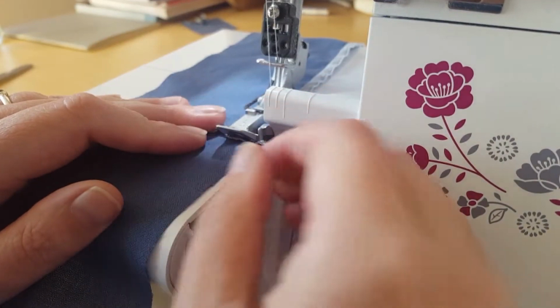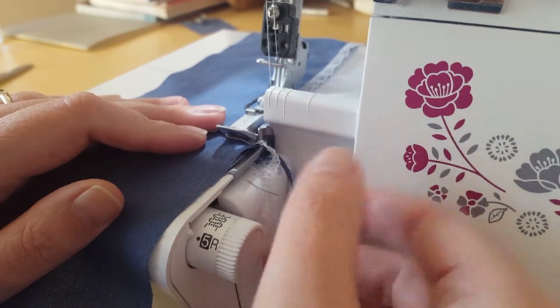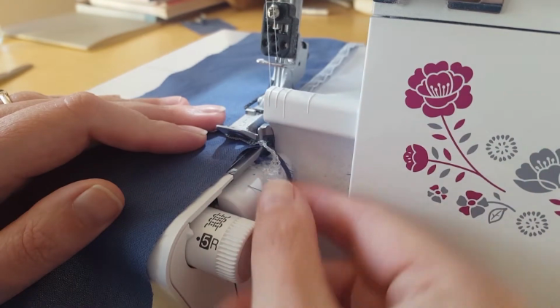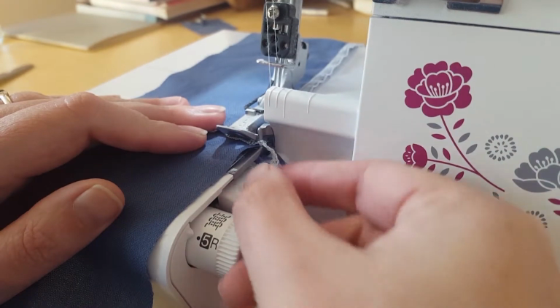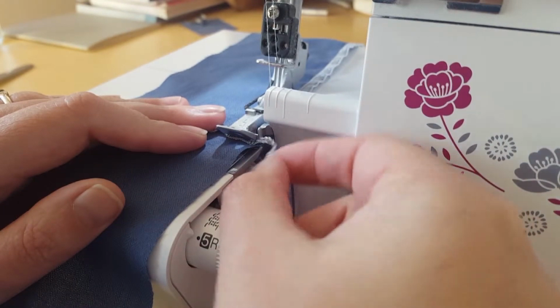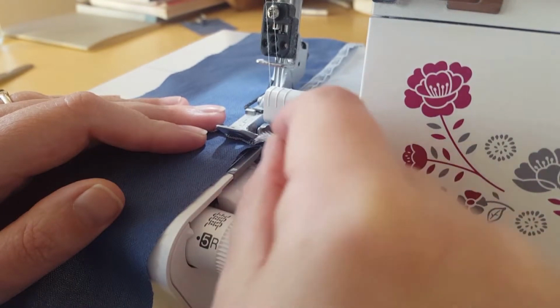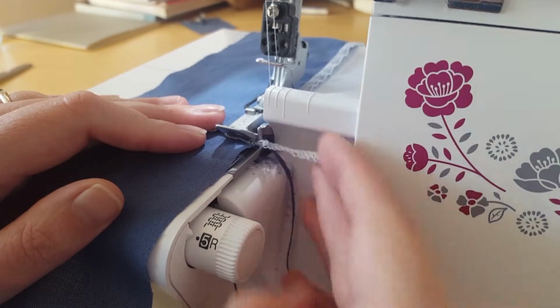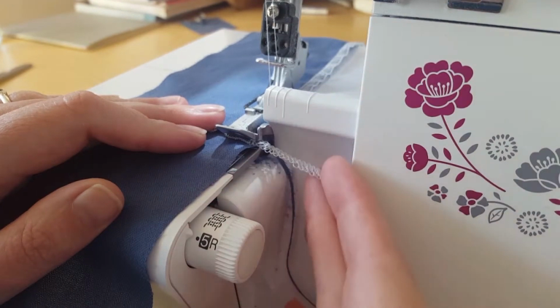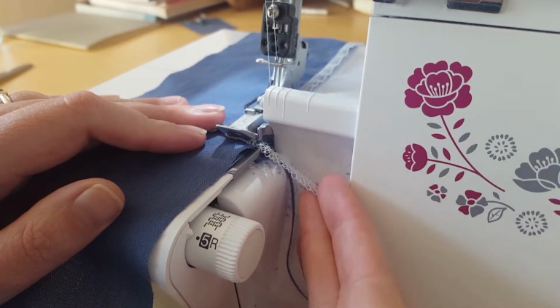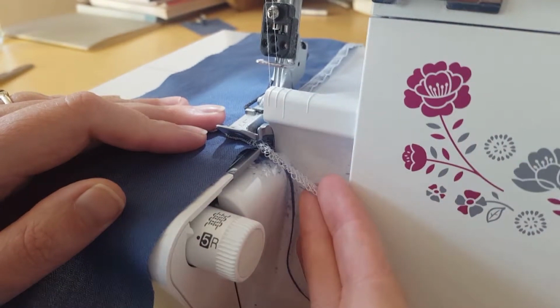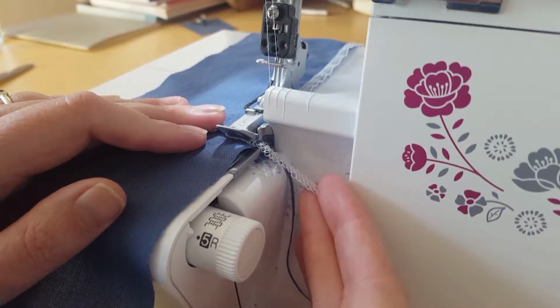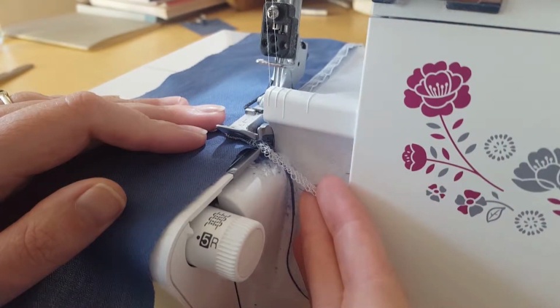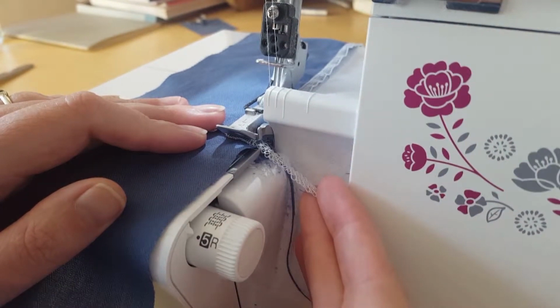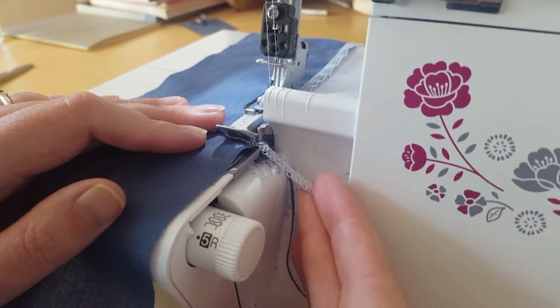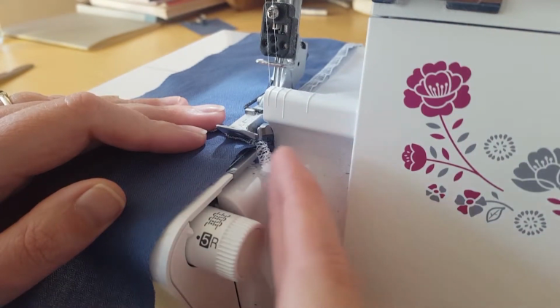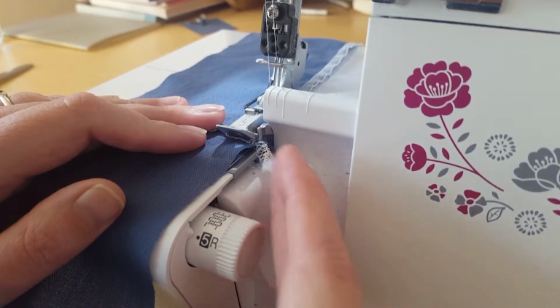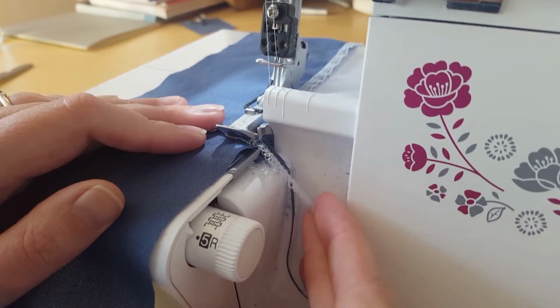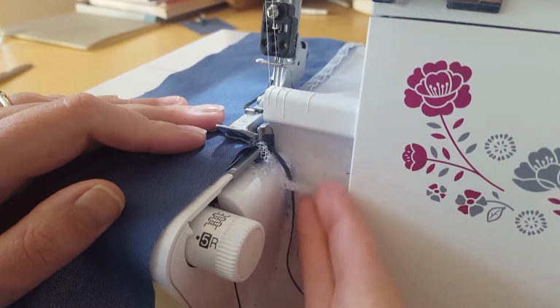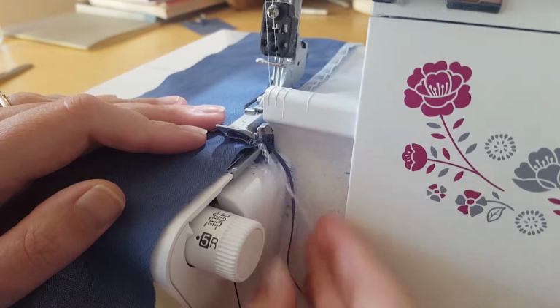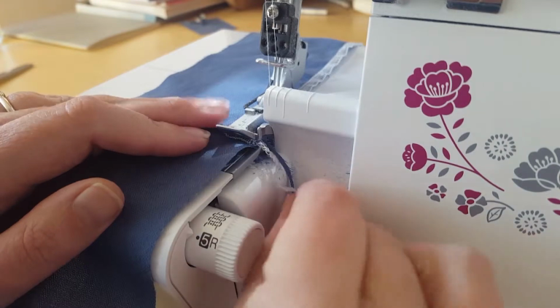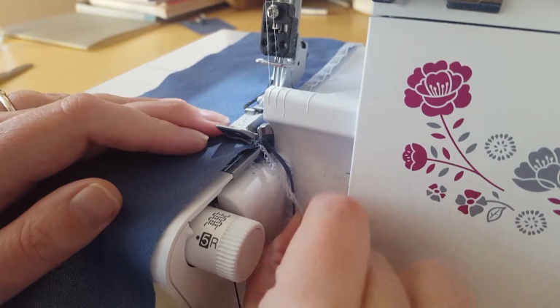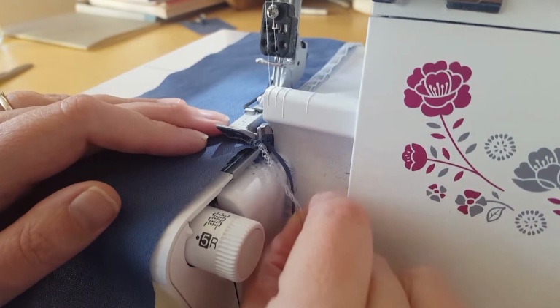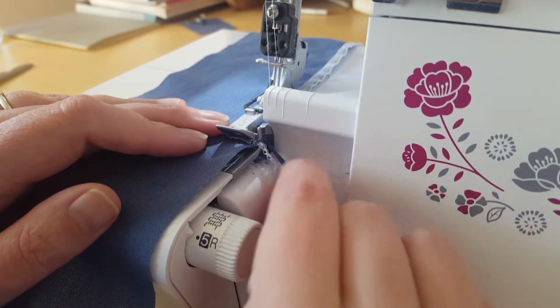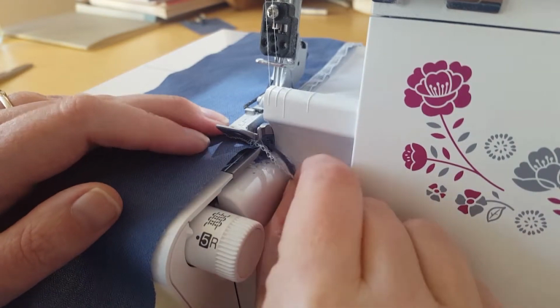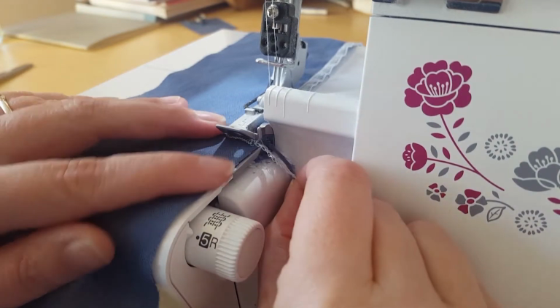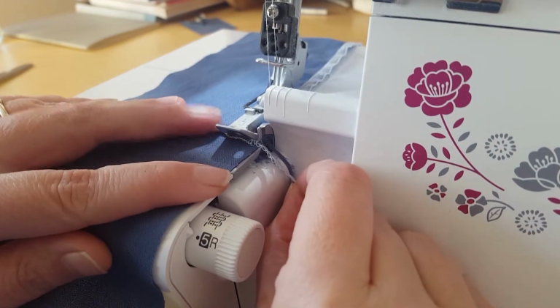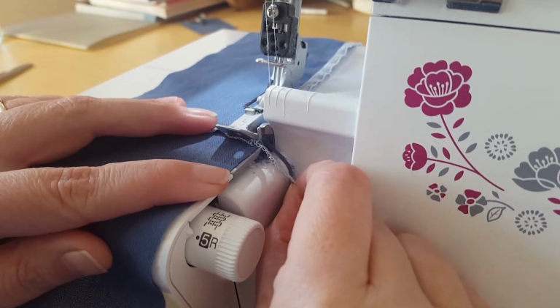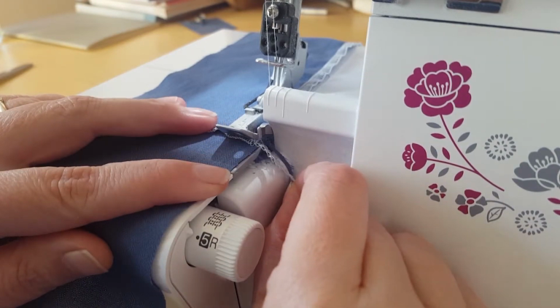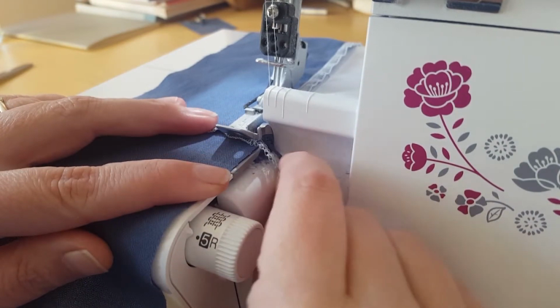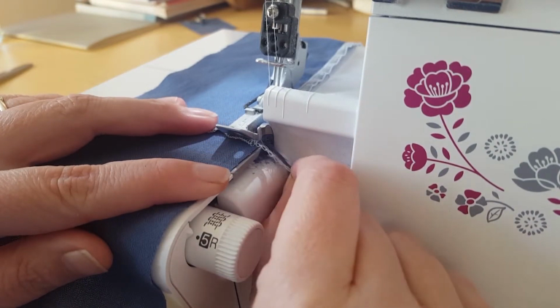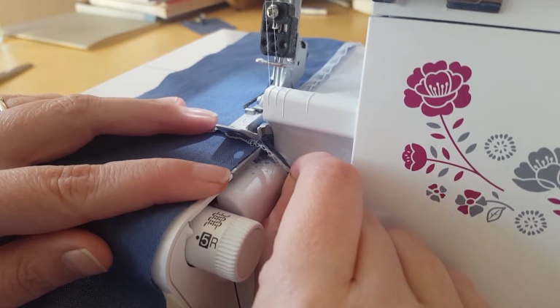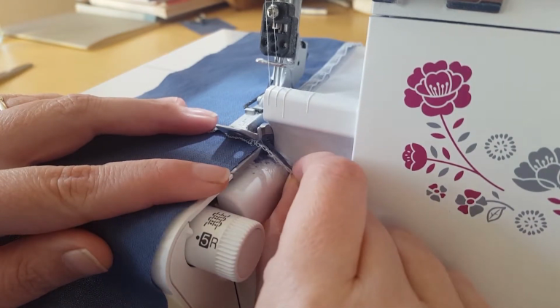As you can see, we've got these little tails from where I was overlocking before. I find these actually quite useful to help hold it flat — the cross piece flat.